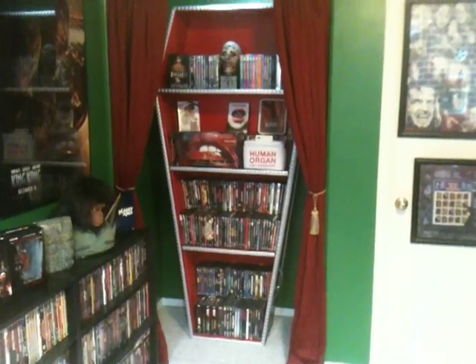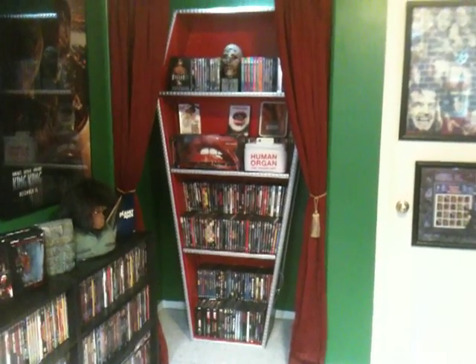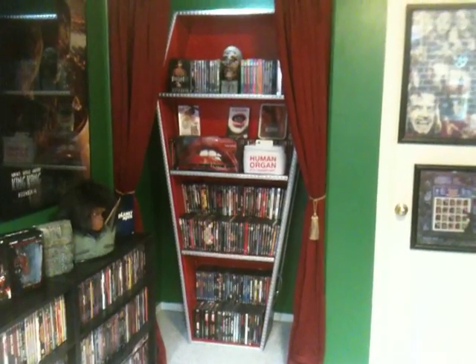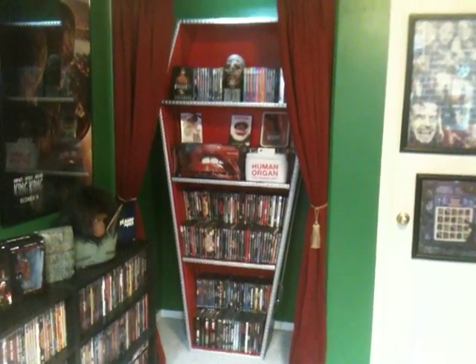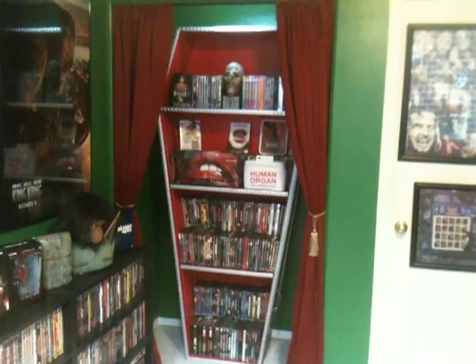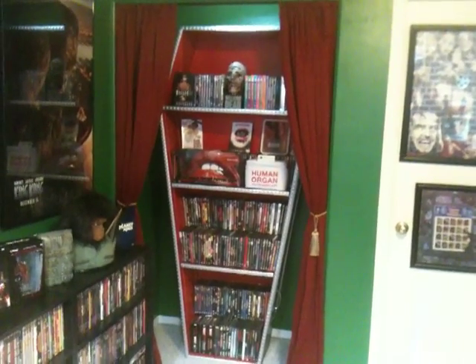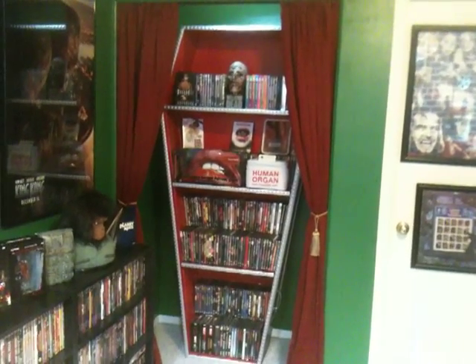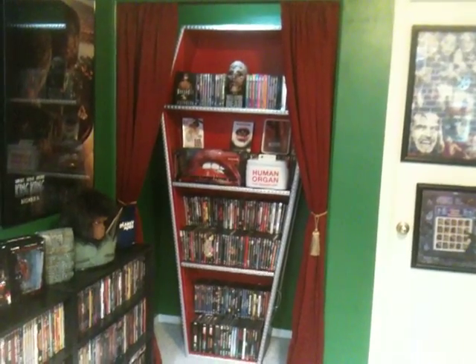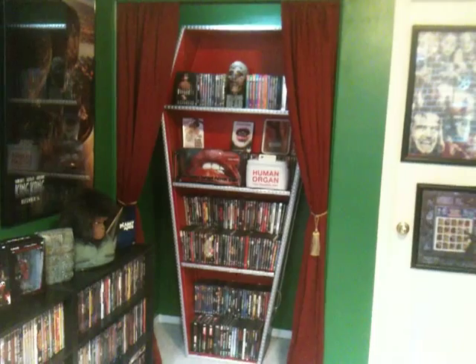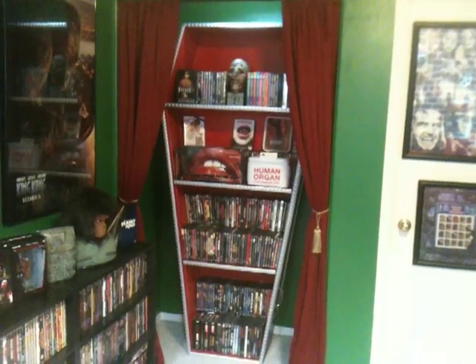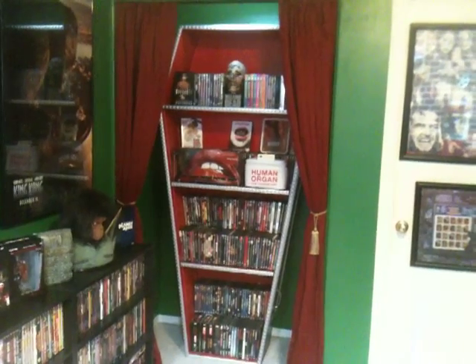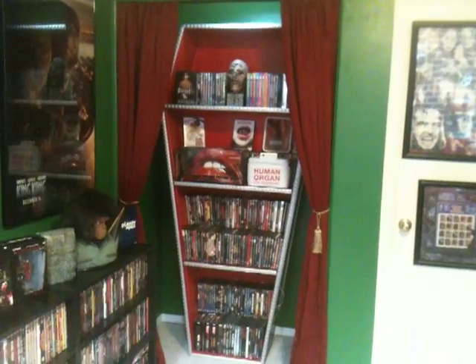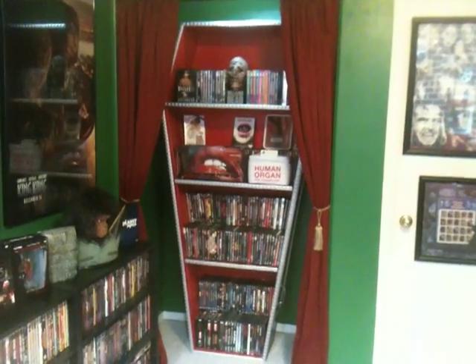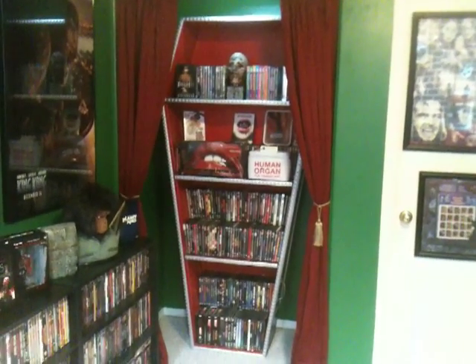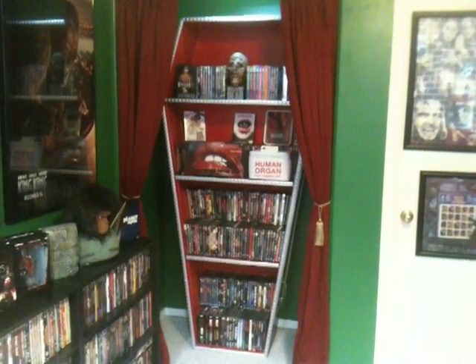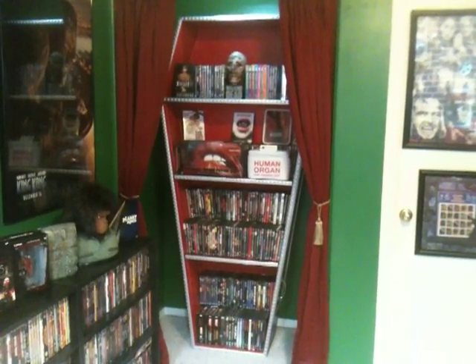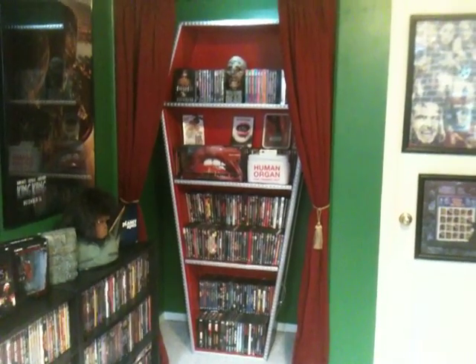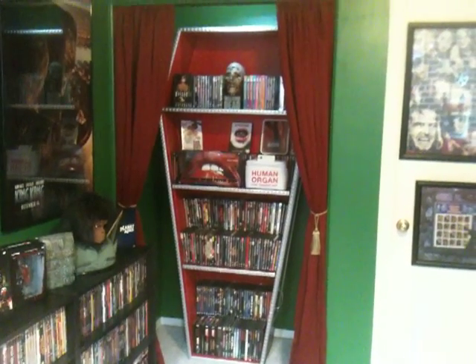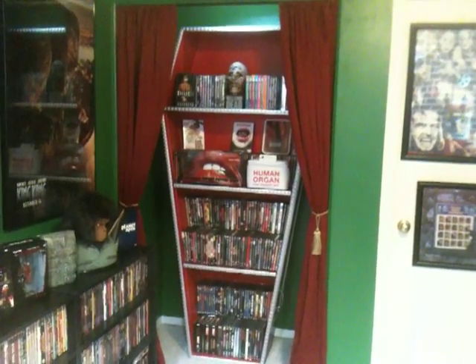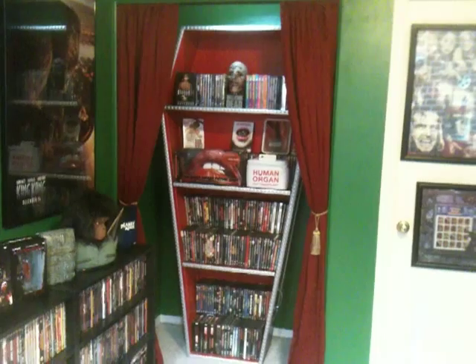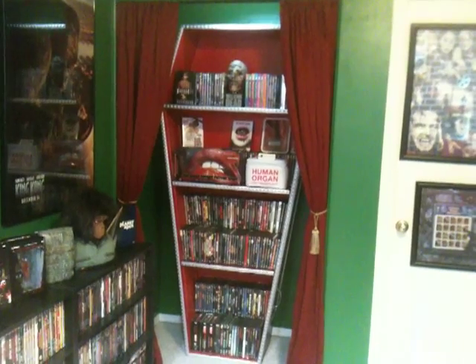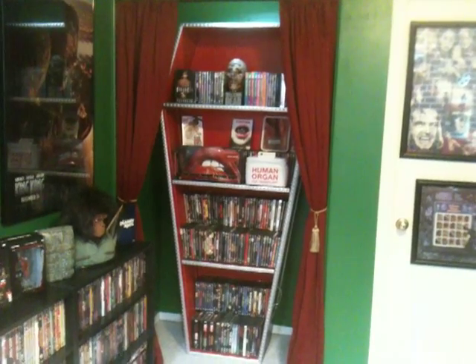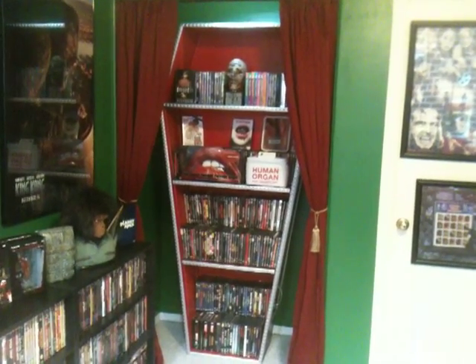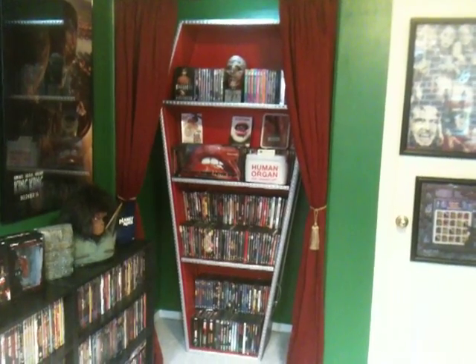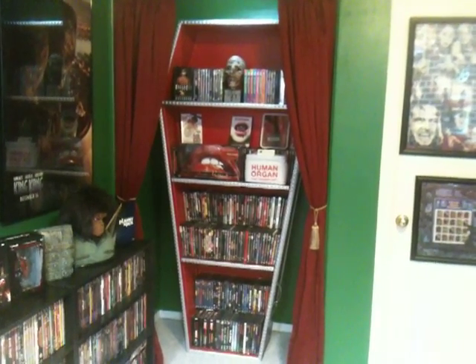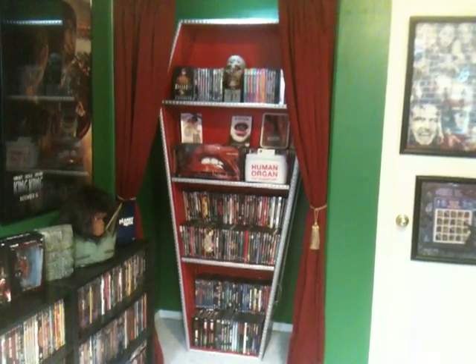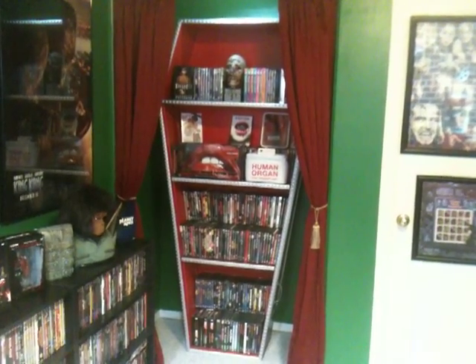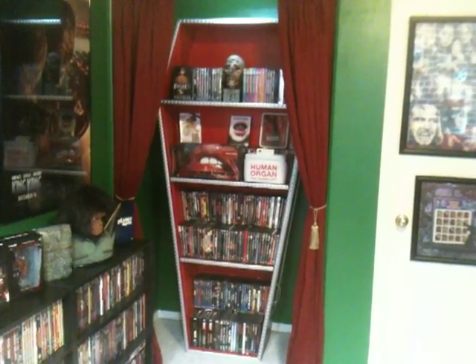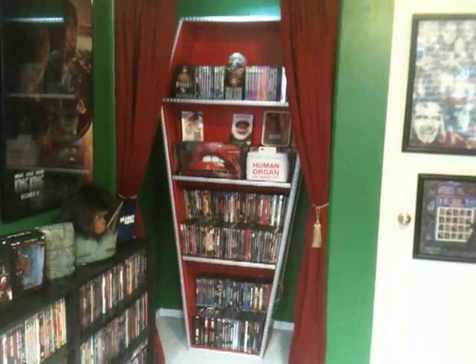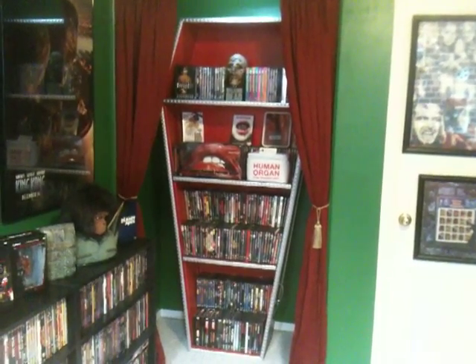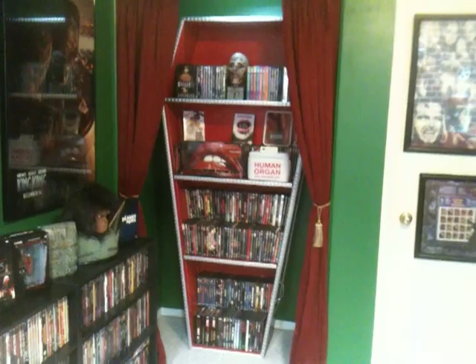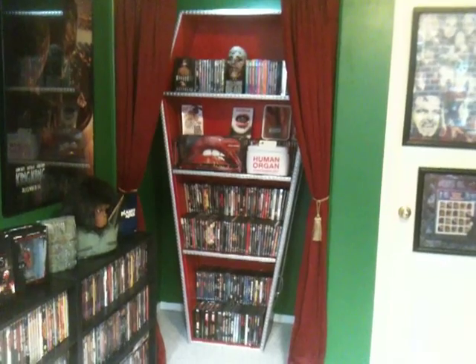Gives the movie room a nice creepy feel to it, me being a horror fan. The only thing I really did was add in a light above there which looks really nice at night time. And also I decided to put up some curtains with some gold tie backs just to give it a nice old theater look.